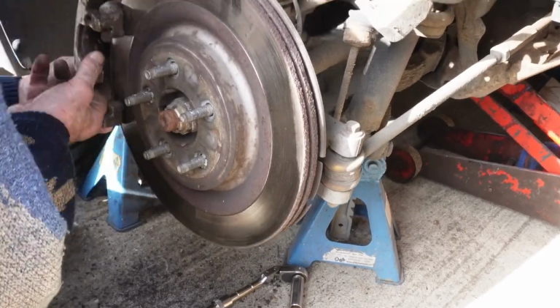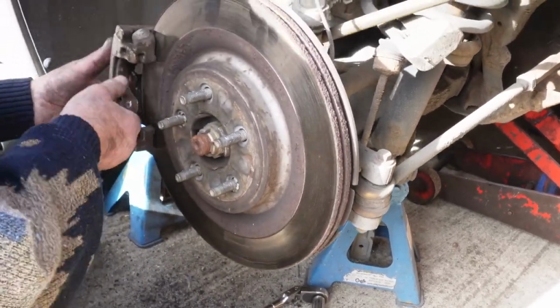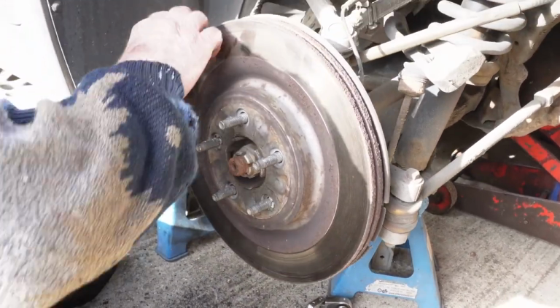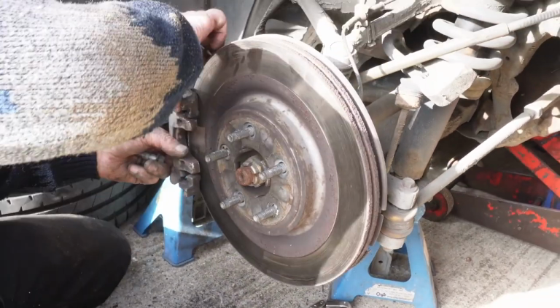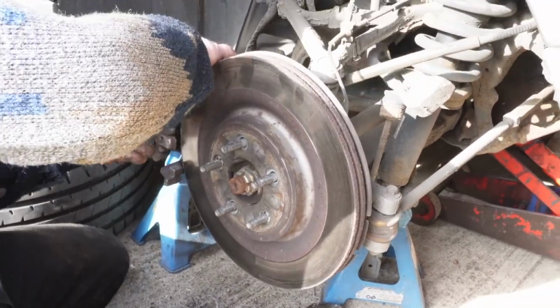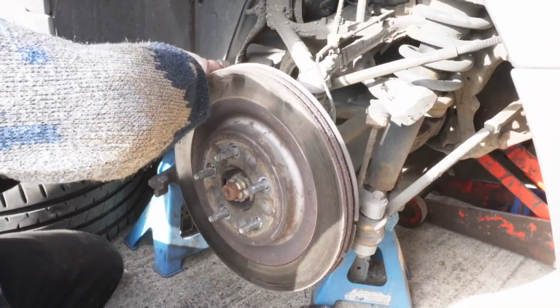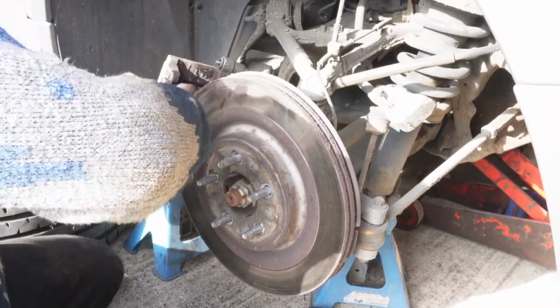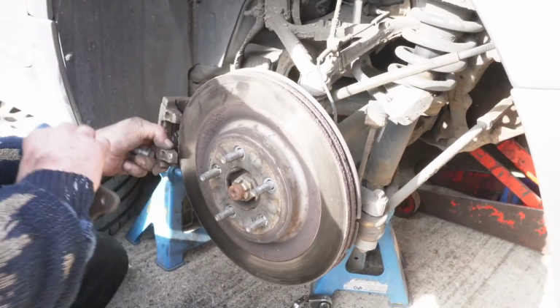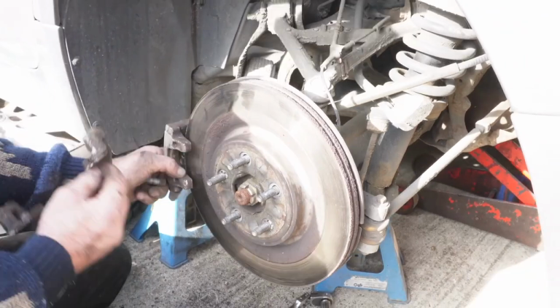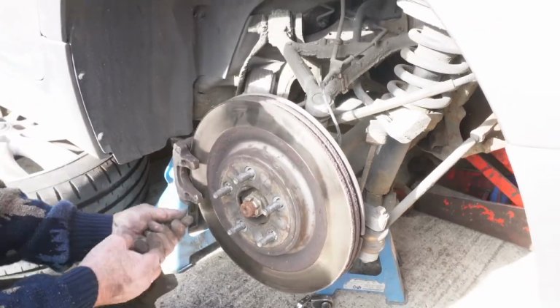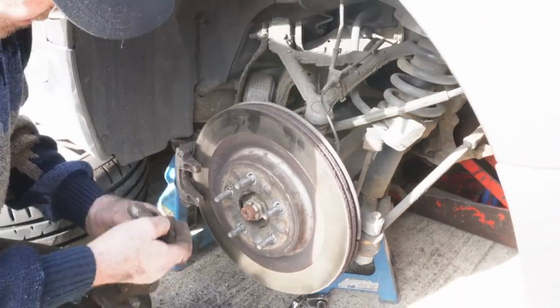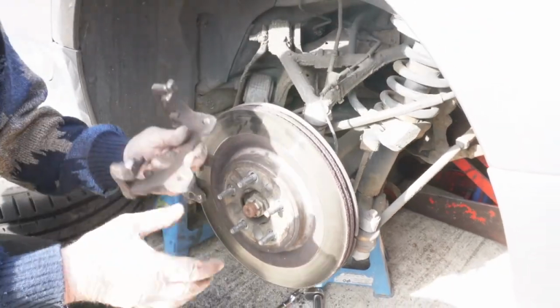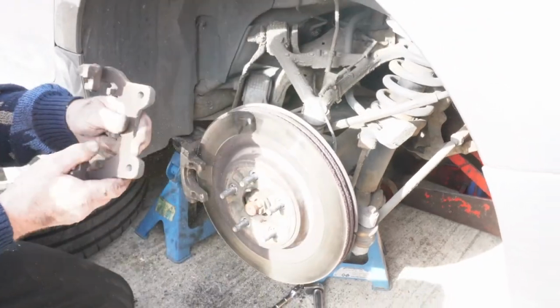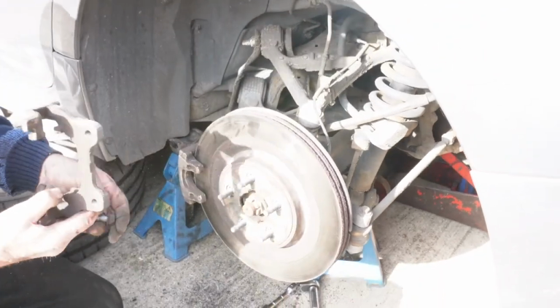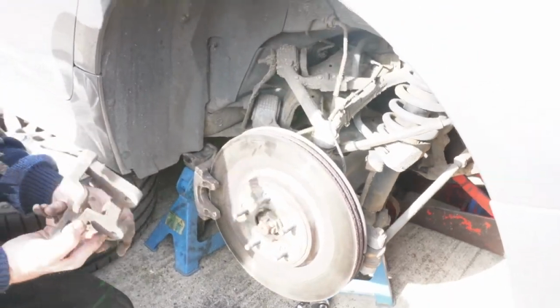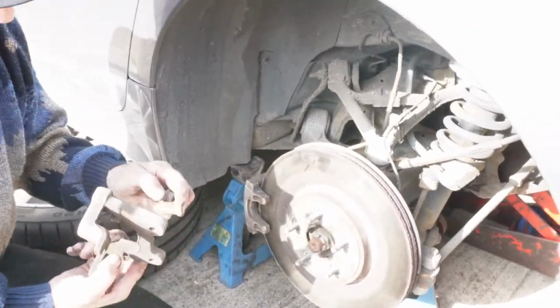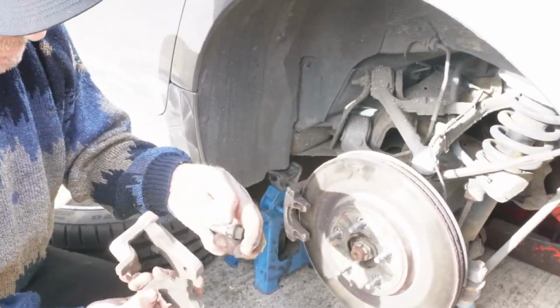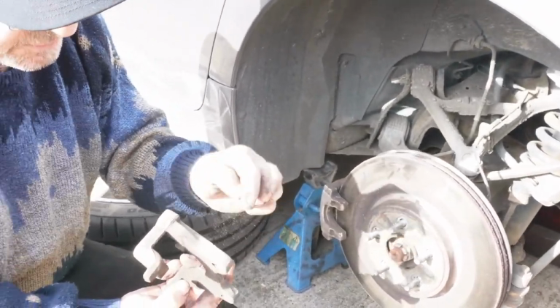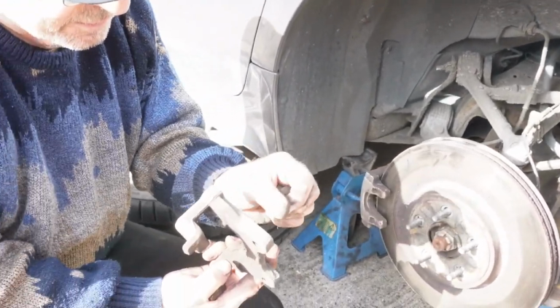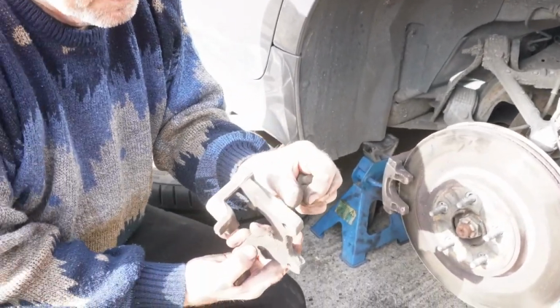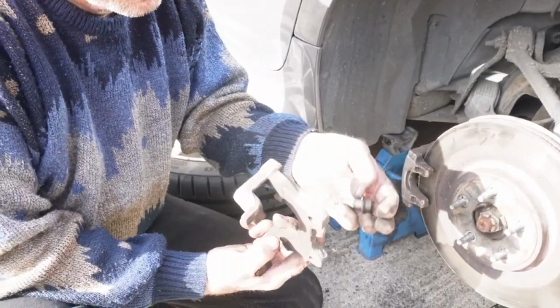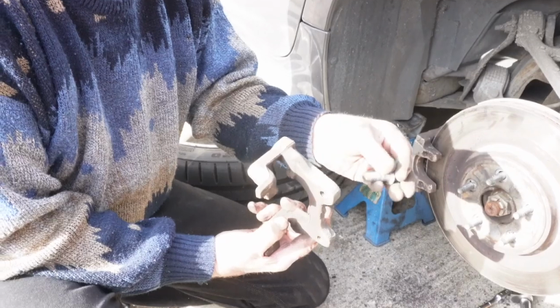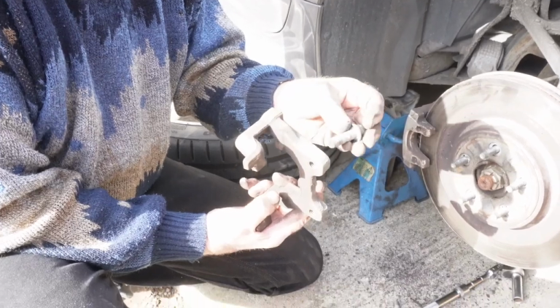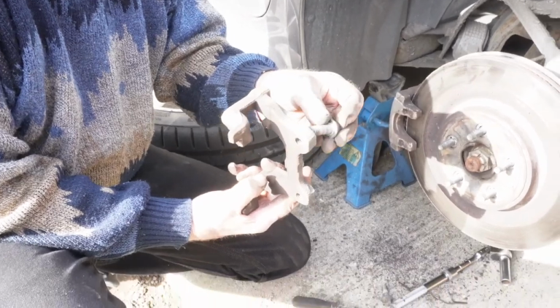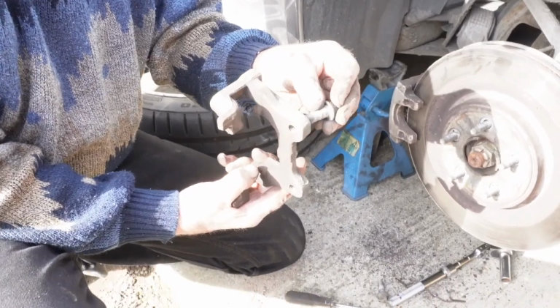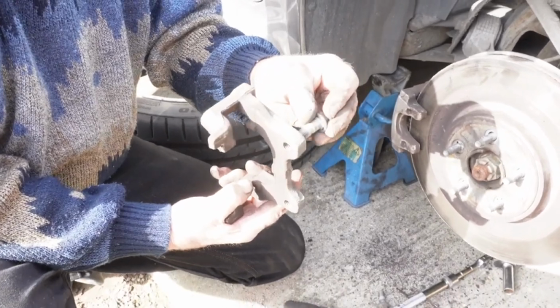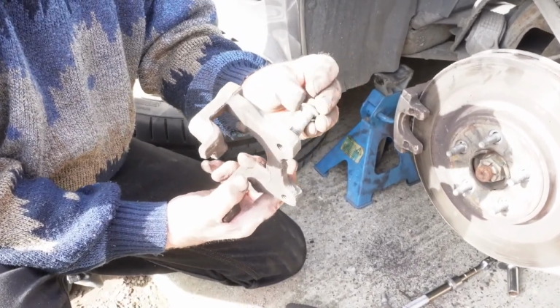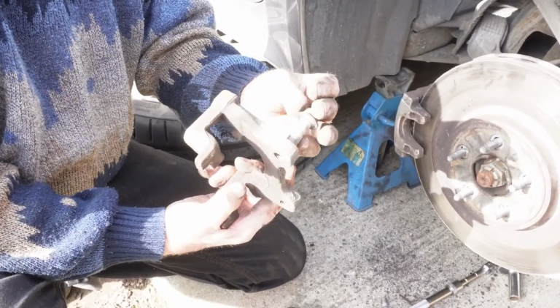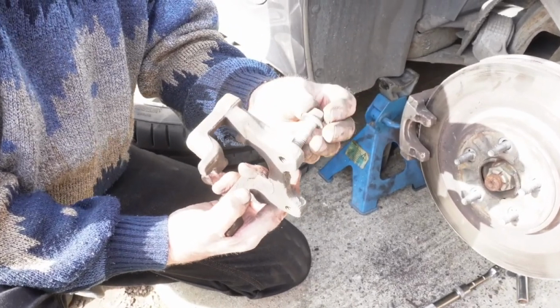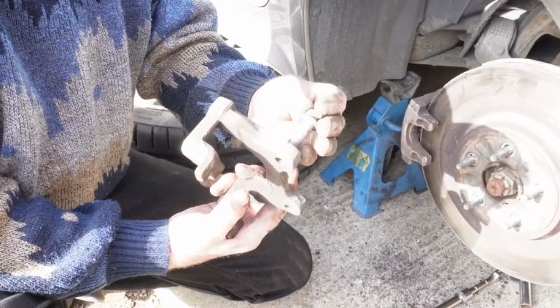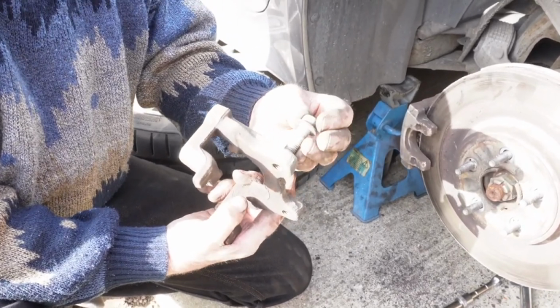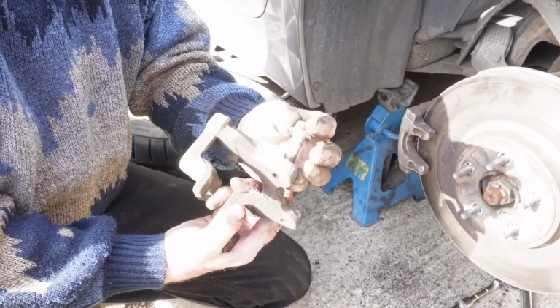And that's your supporting bracket off. The bolt goes through the support of the back and bolts into there, like so.